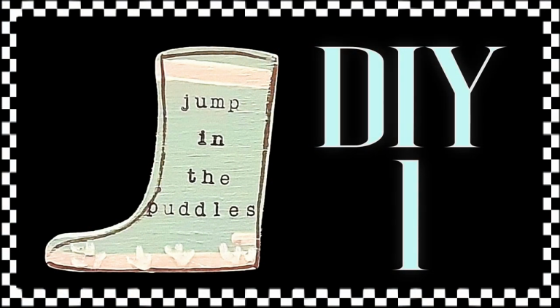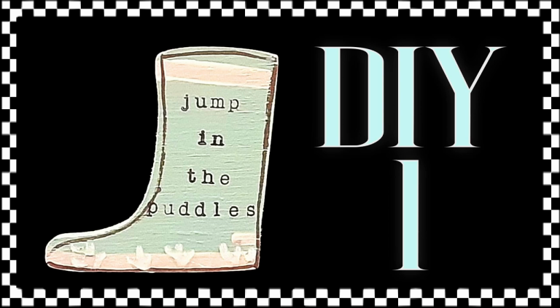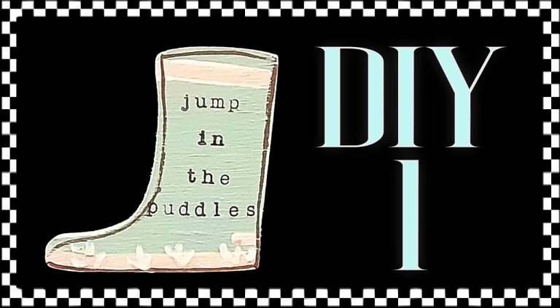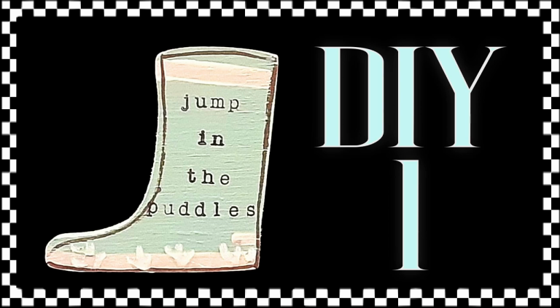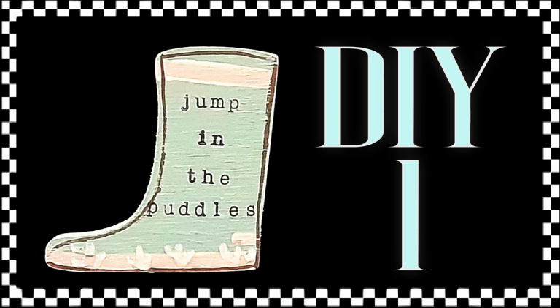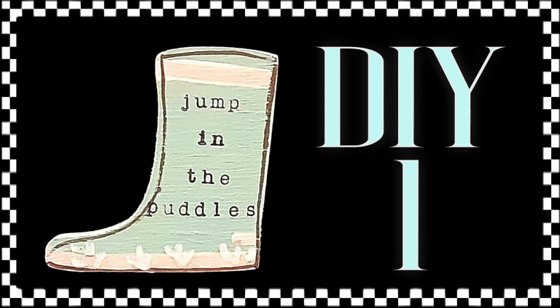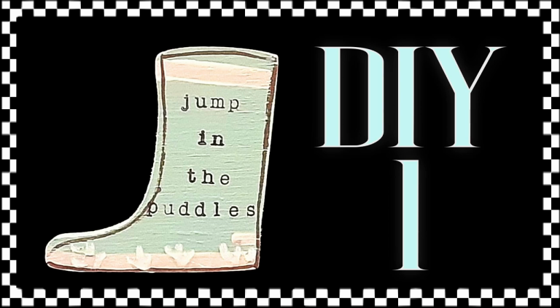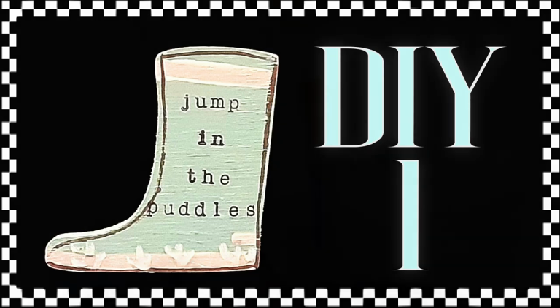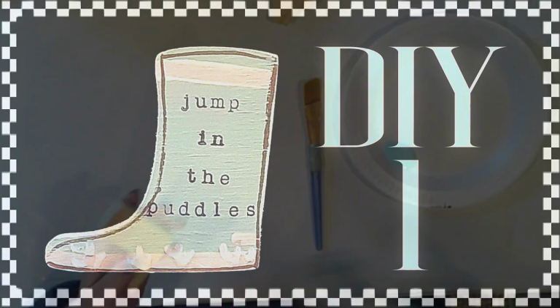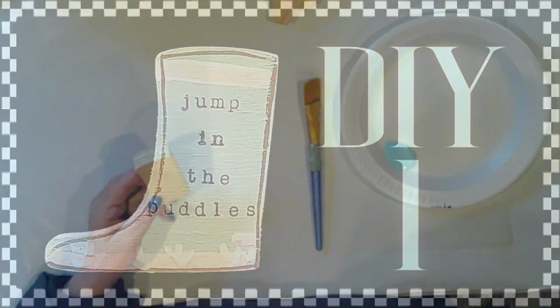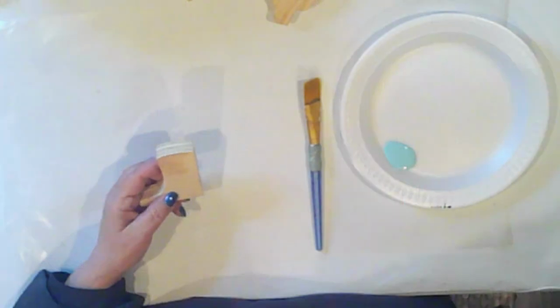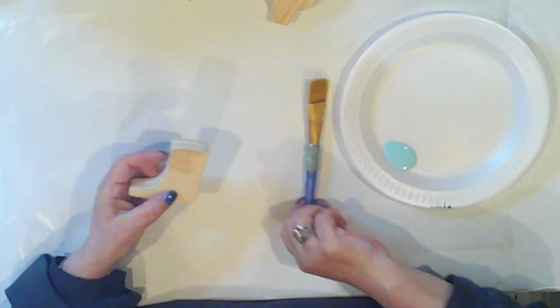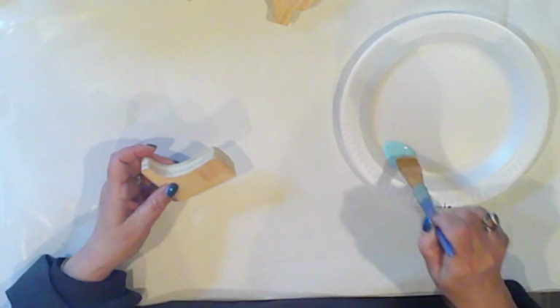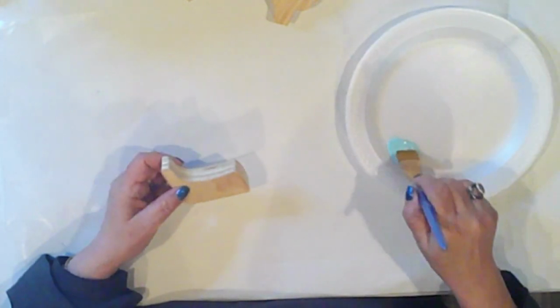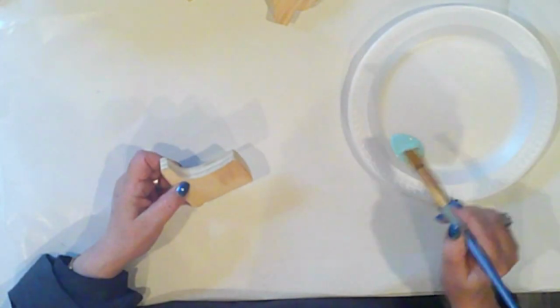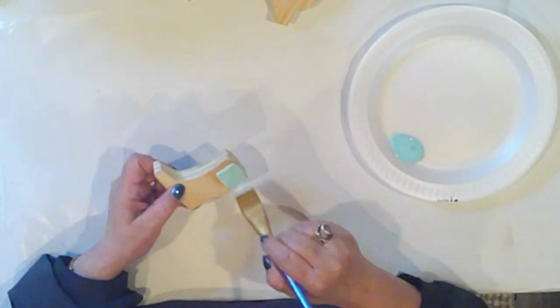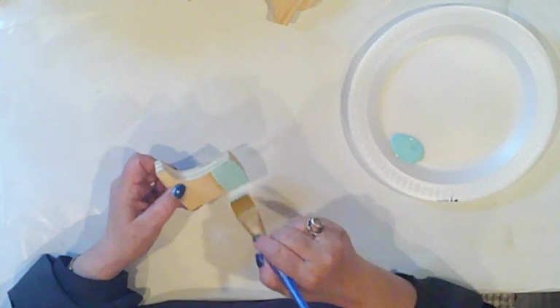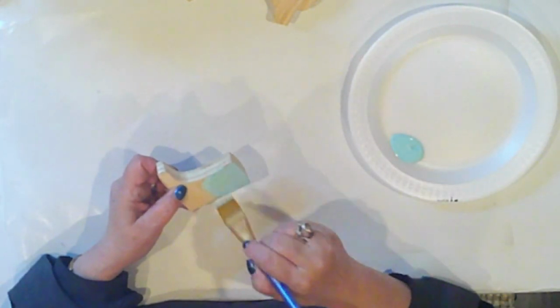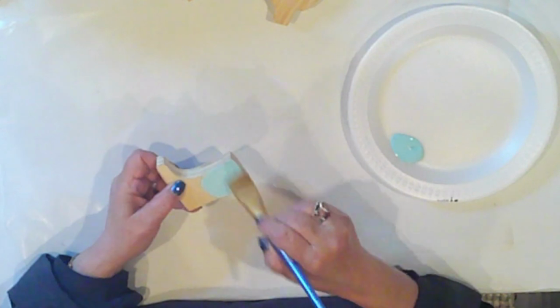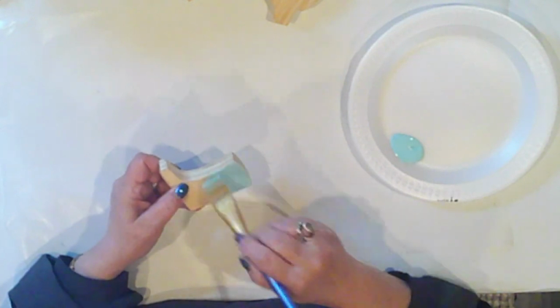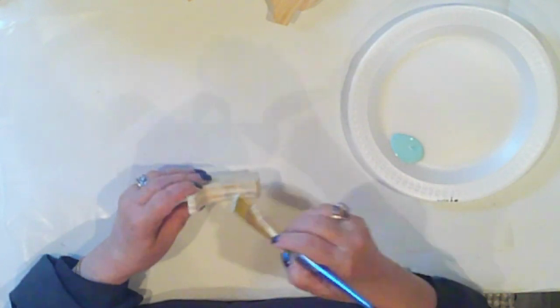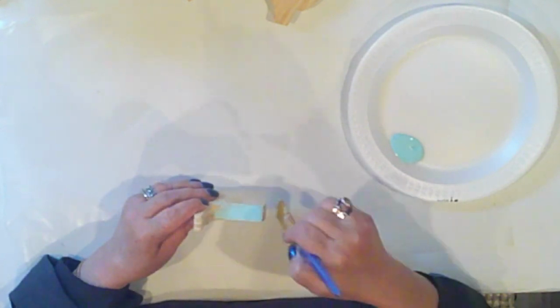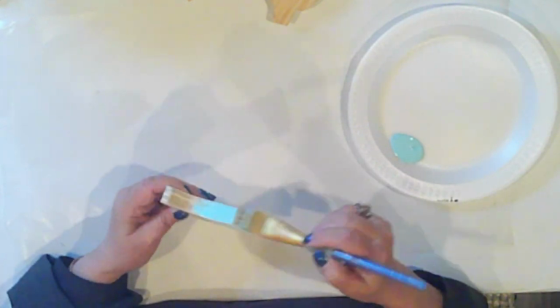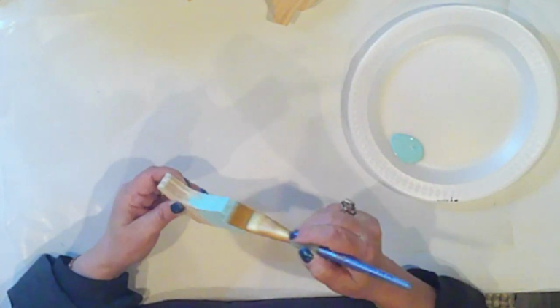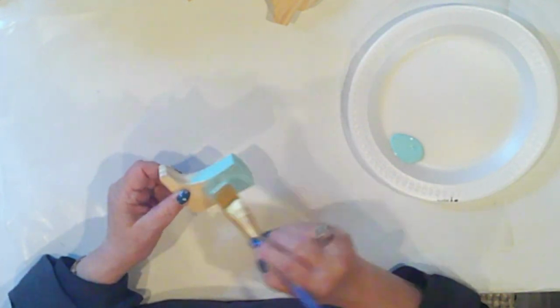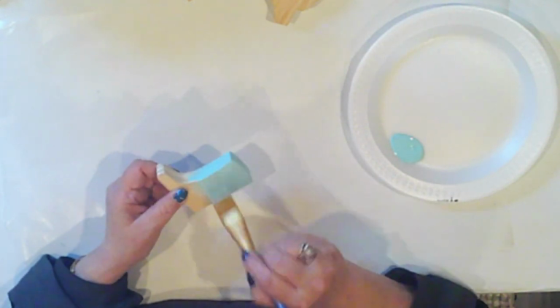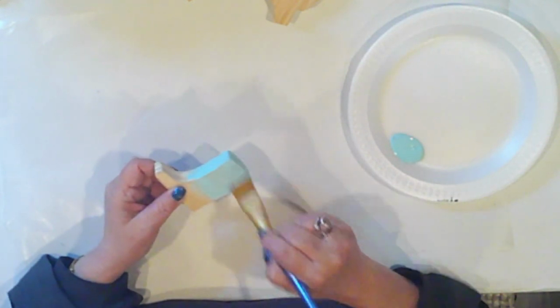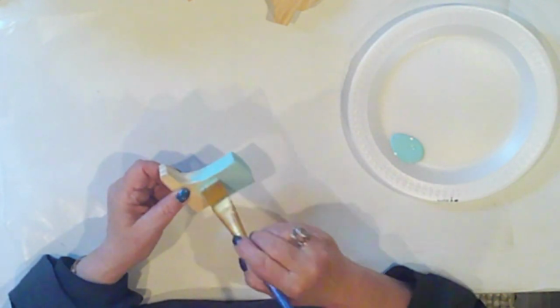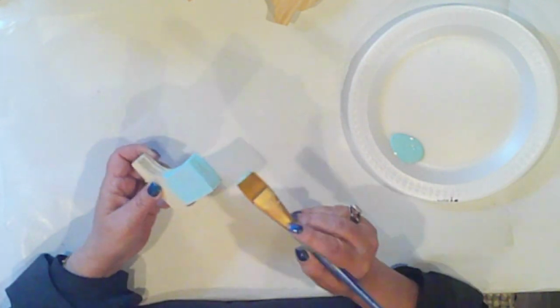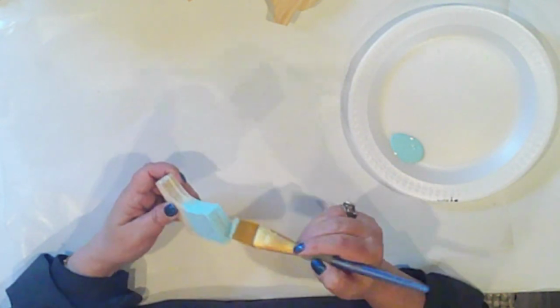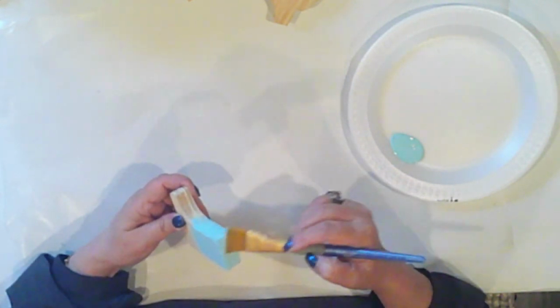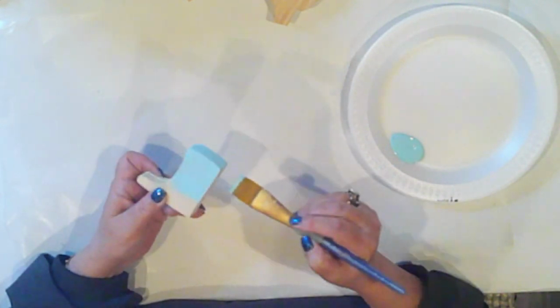DIY one is a cute welly boot. I'm going to paint my wee welly boot with Ceram Coat Surfboard — it's a lovely light blue, perfect for spring. And I'm going to give my boot two coats.